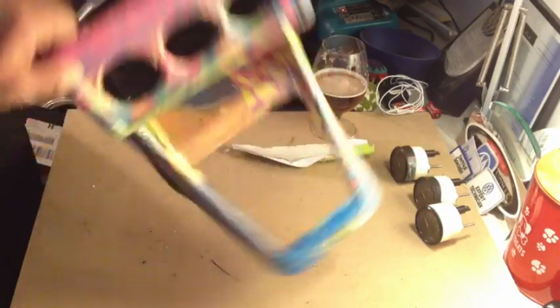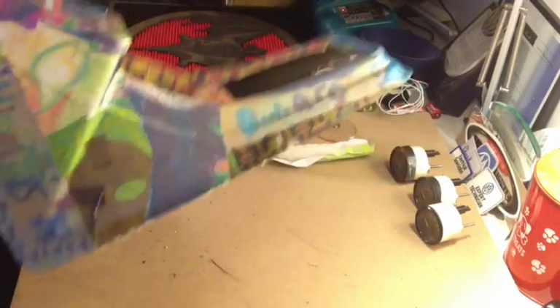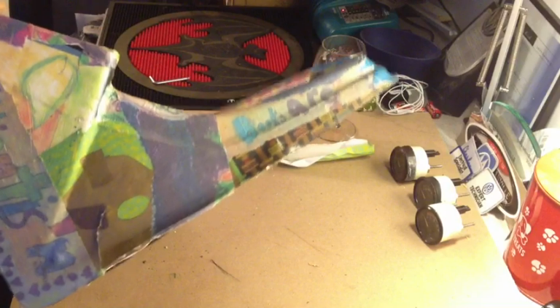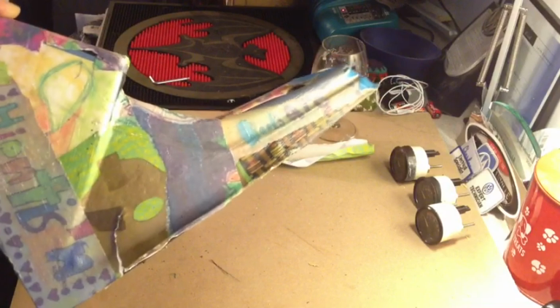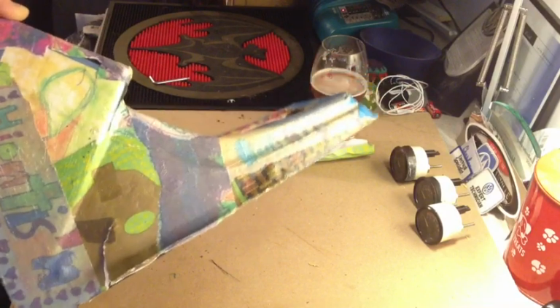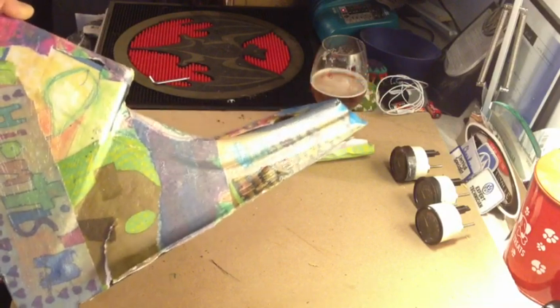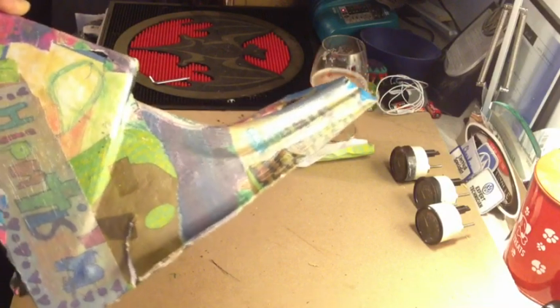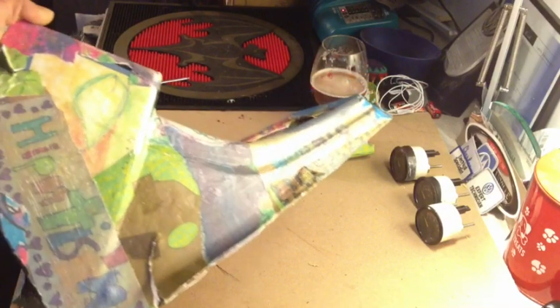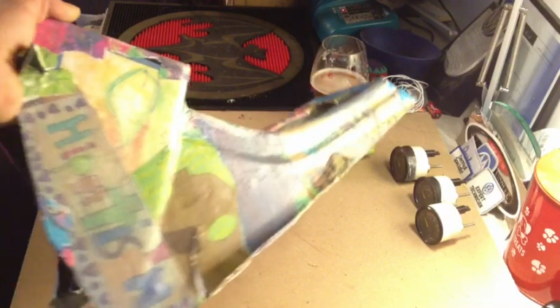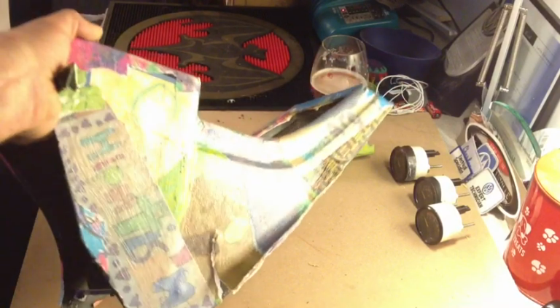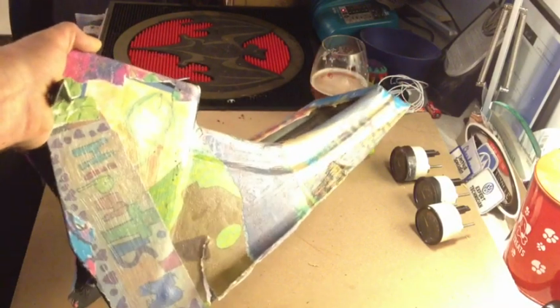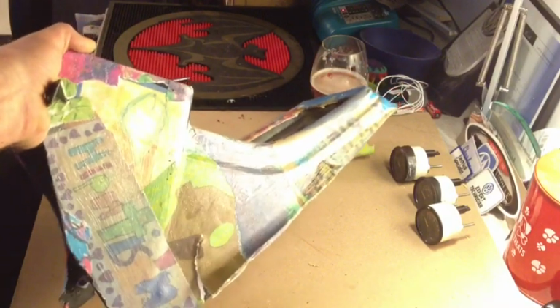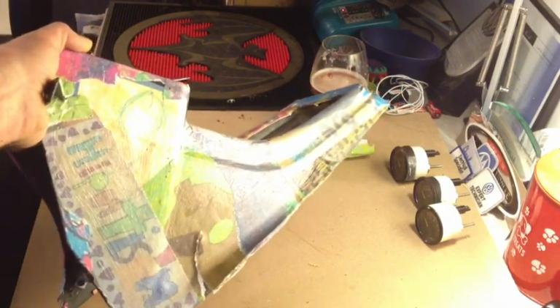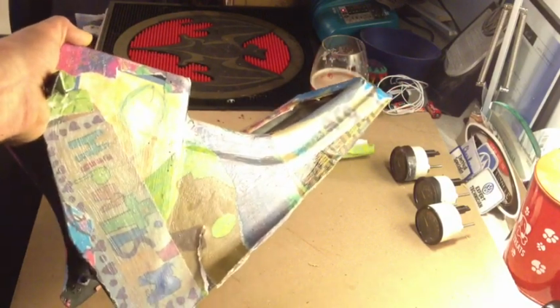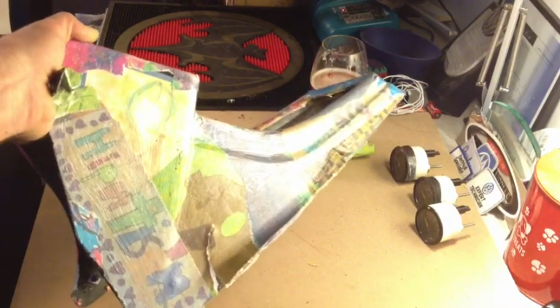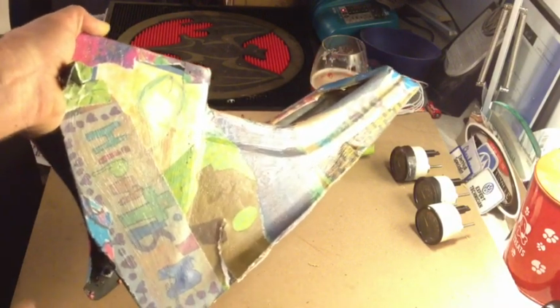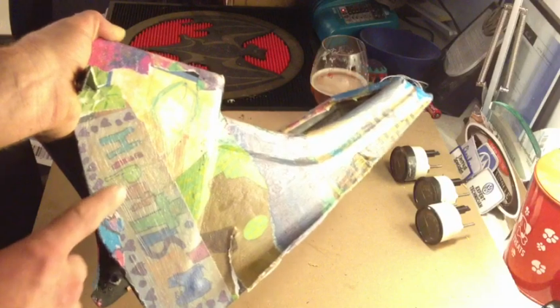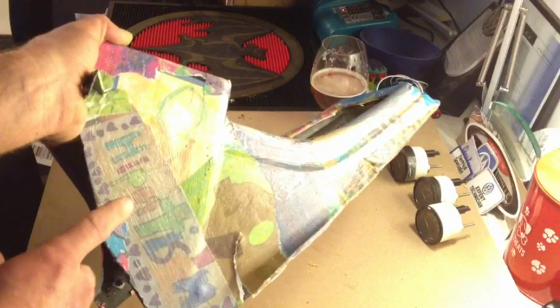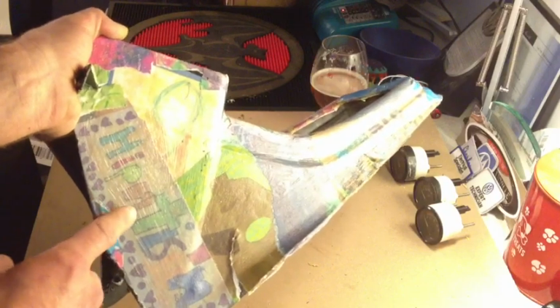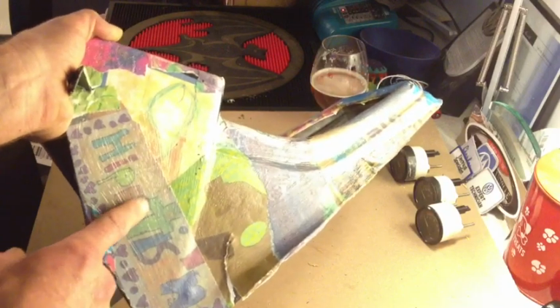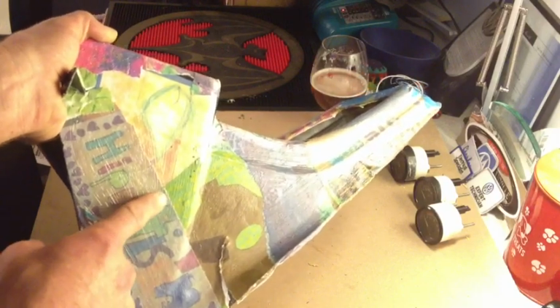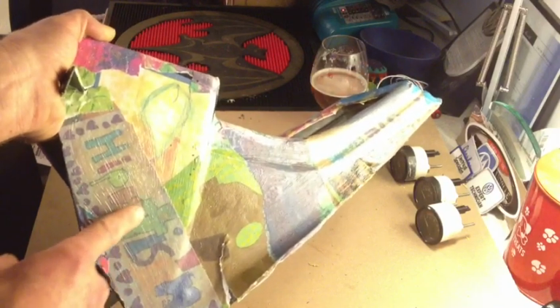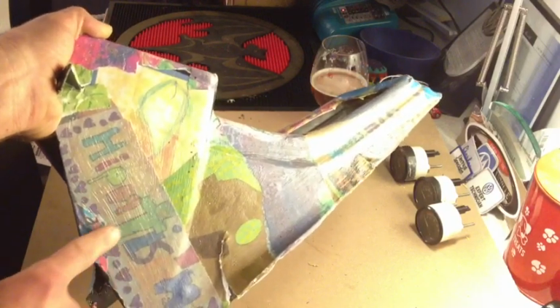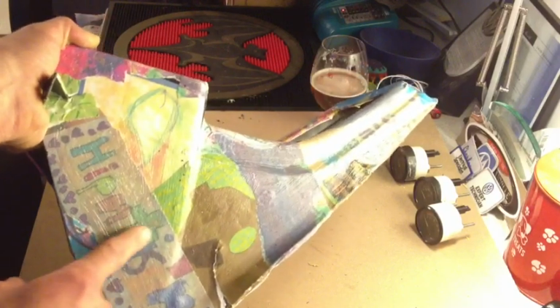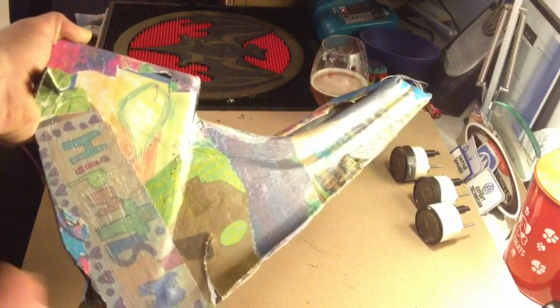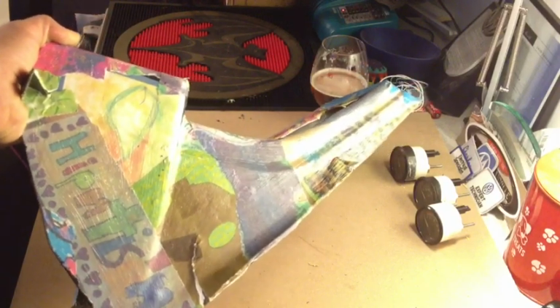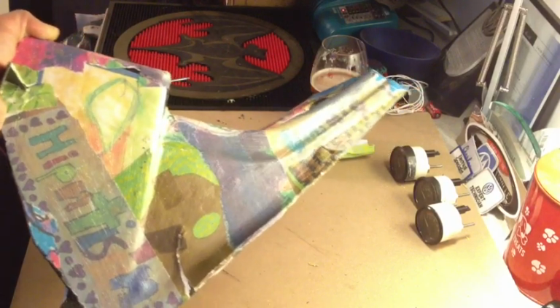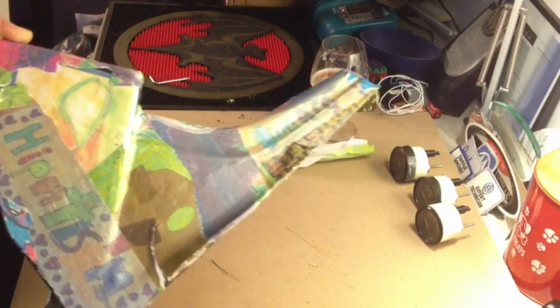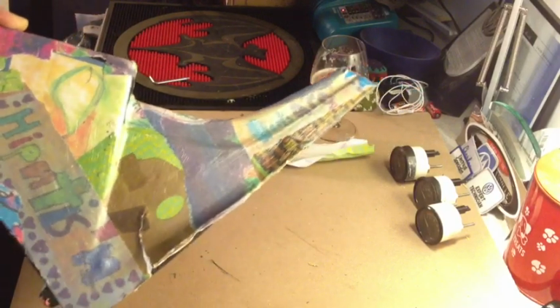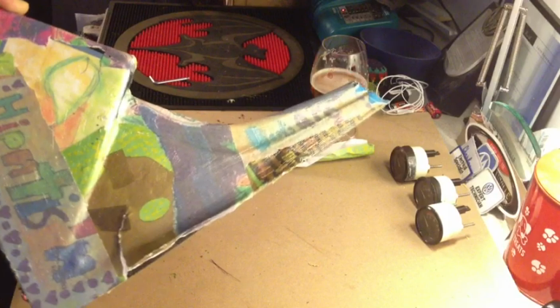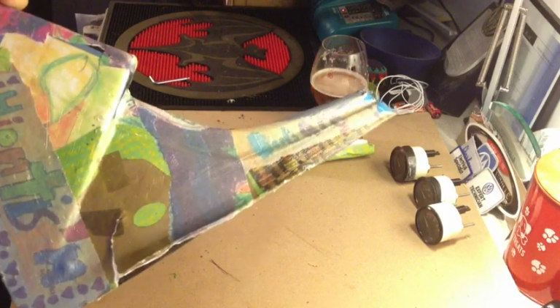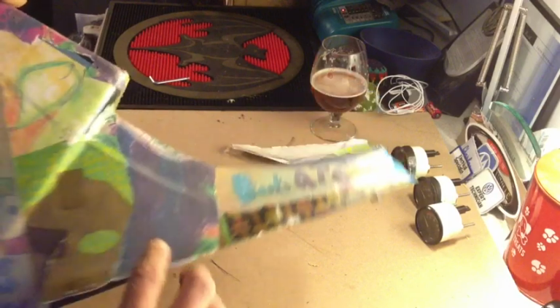I'm not 100% sure the method they used, but if you look right here, you can almost see the texture that it has. So that's what we're trying to remove.